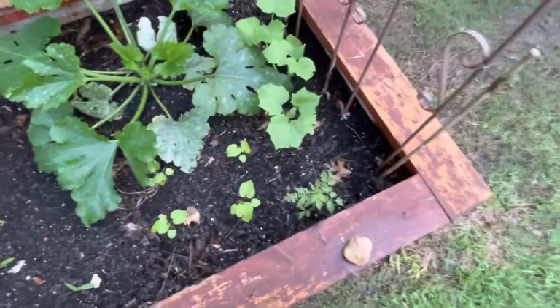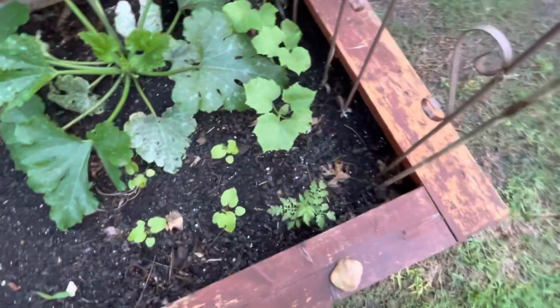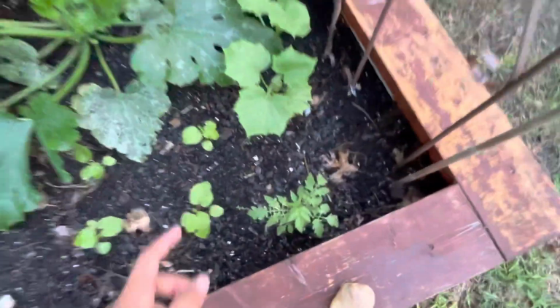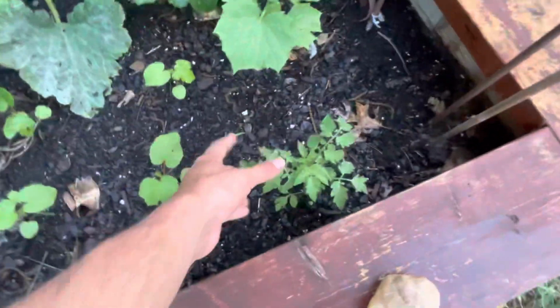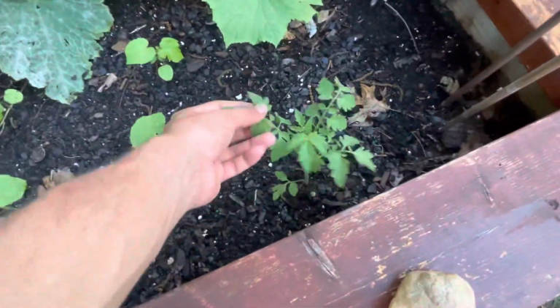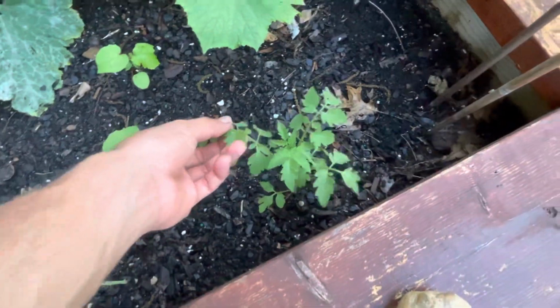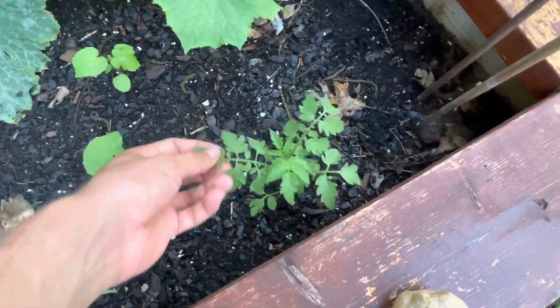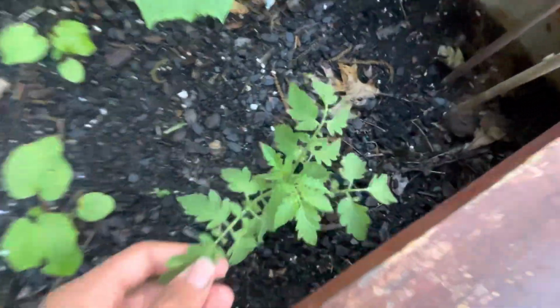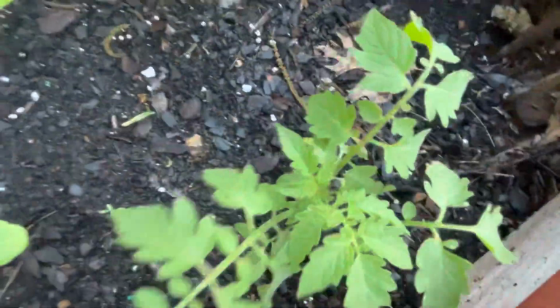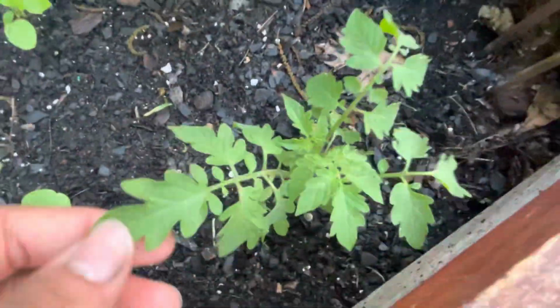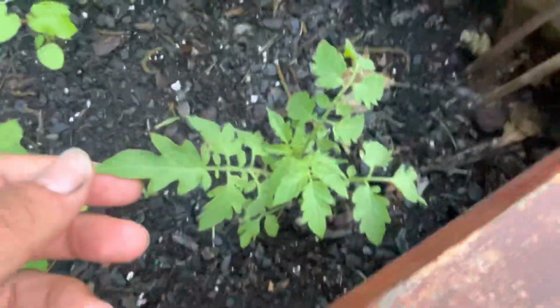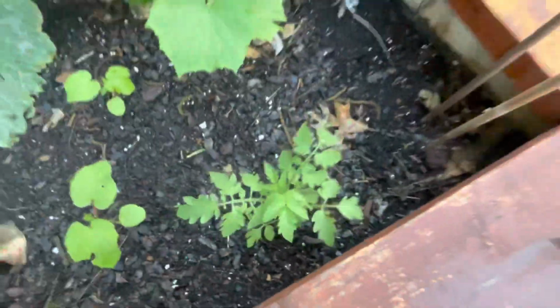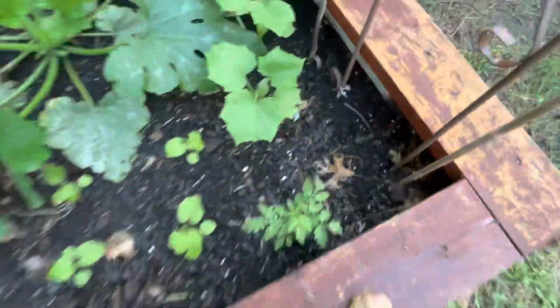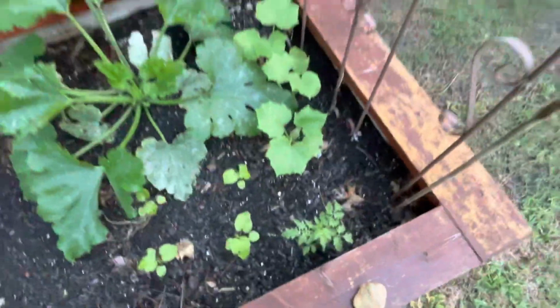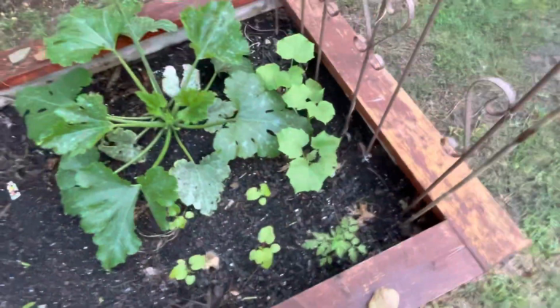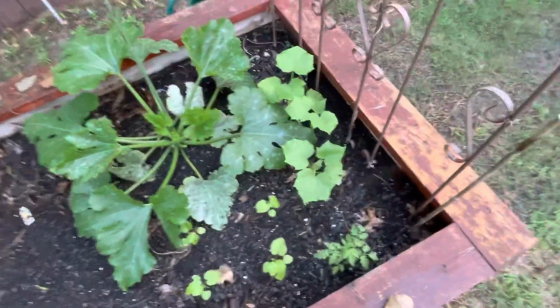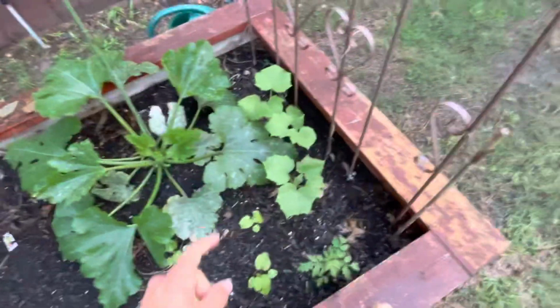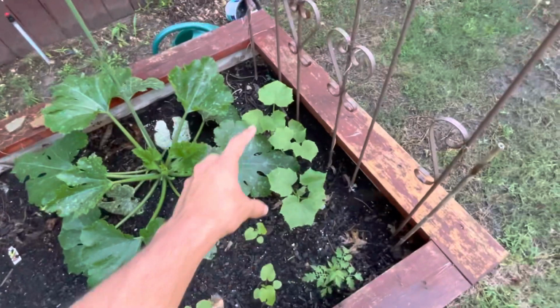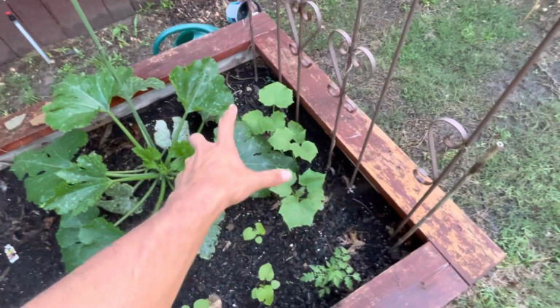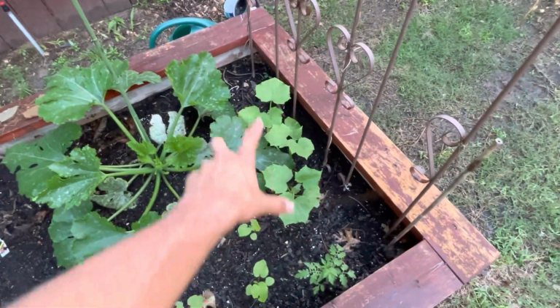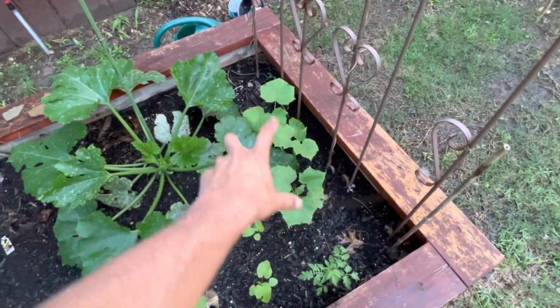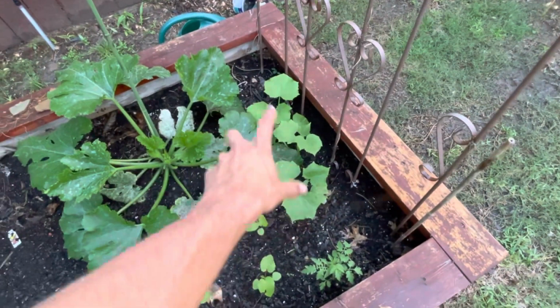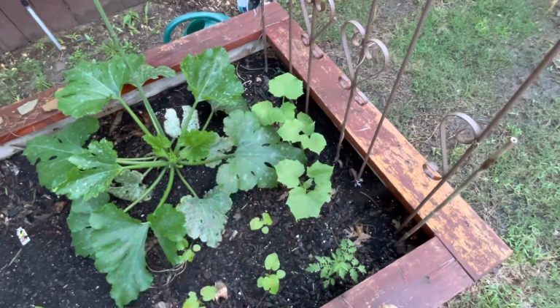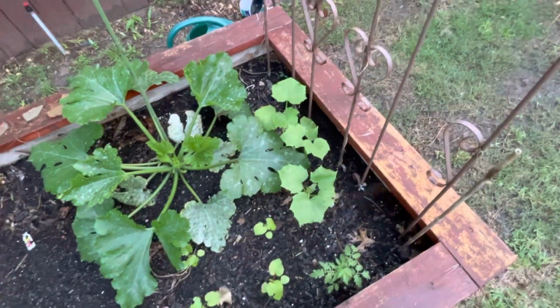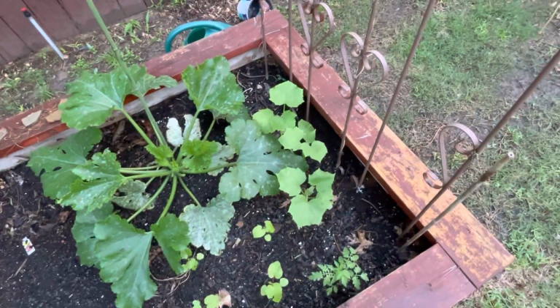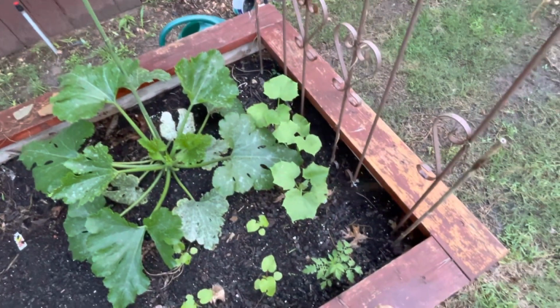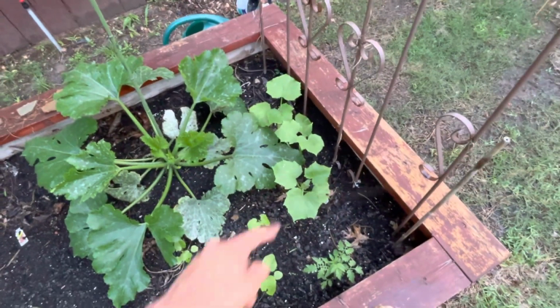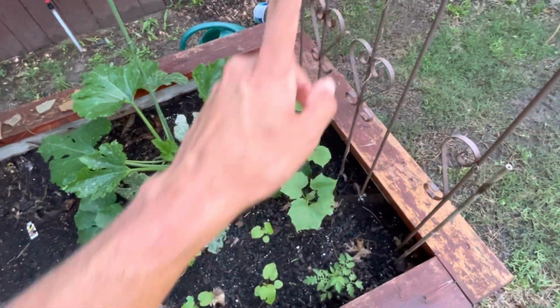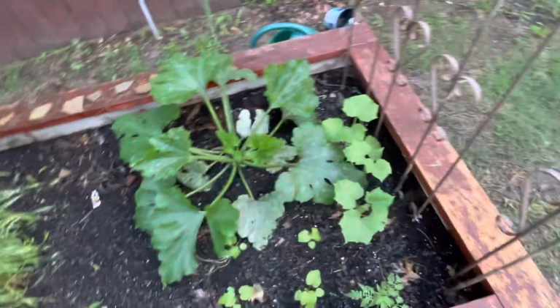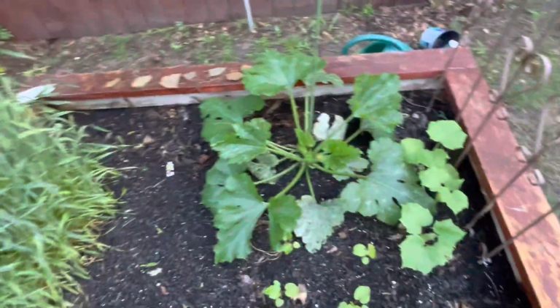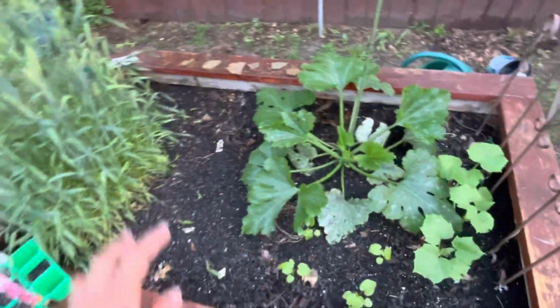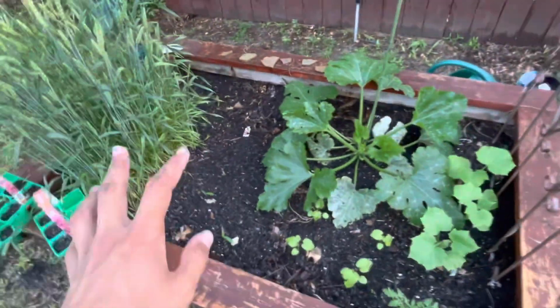Over in this corner we have a tomato plant. It looks pretty good. It's actually a volunteer — we did not plant that. We've also got cucumbers there, three cucumber plants, and those will grow up the trellis. So that's the raised bed garden.